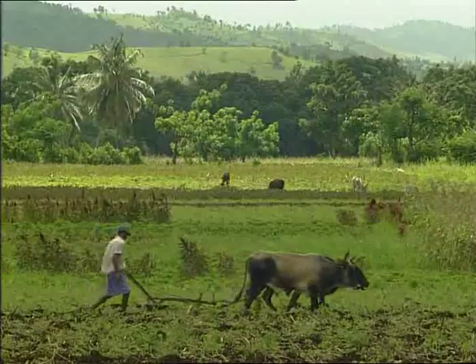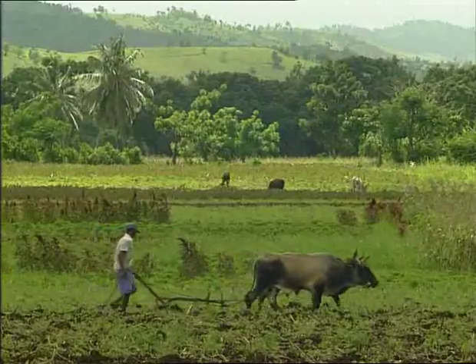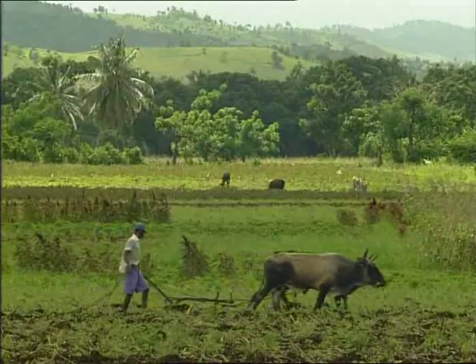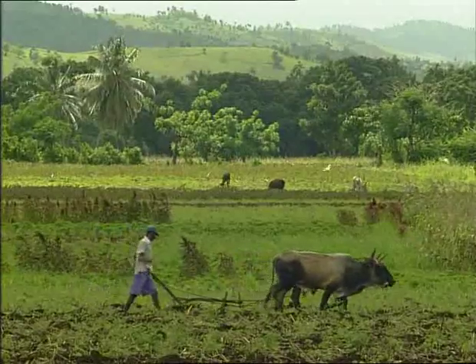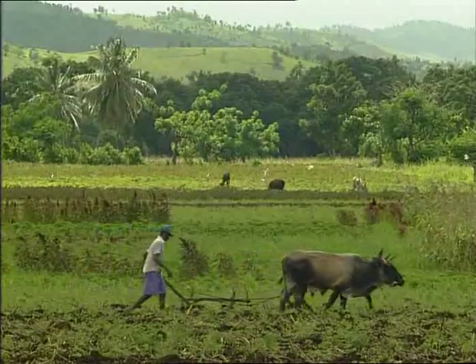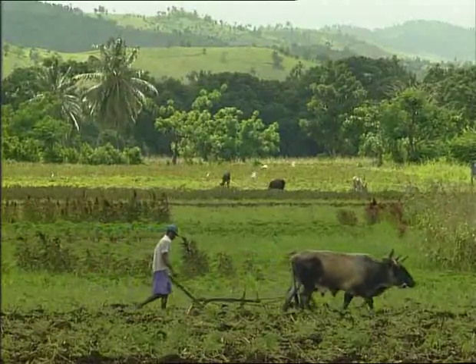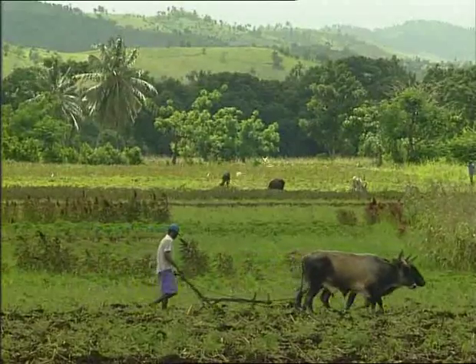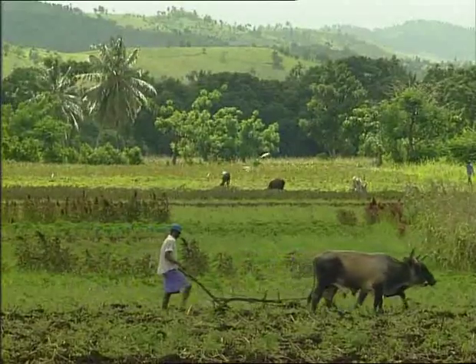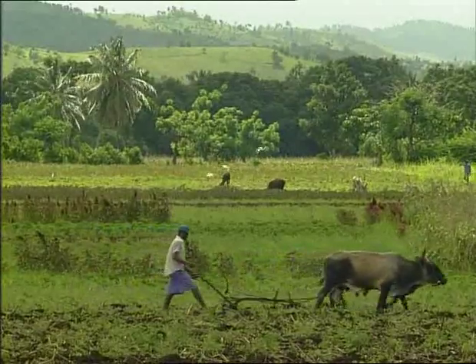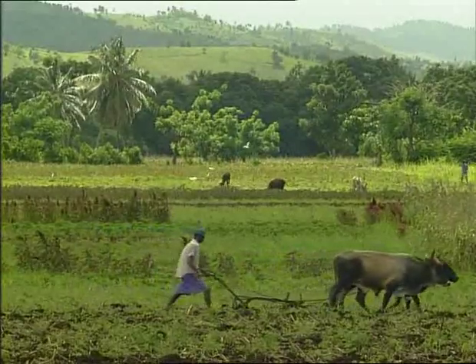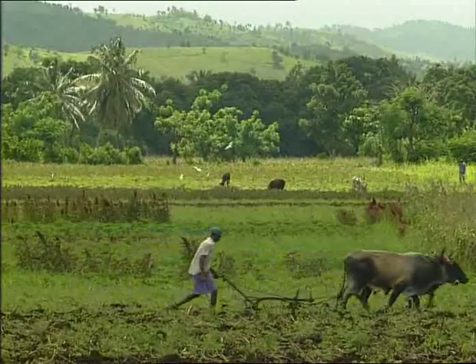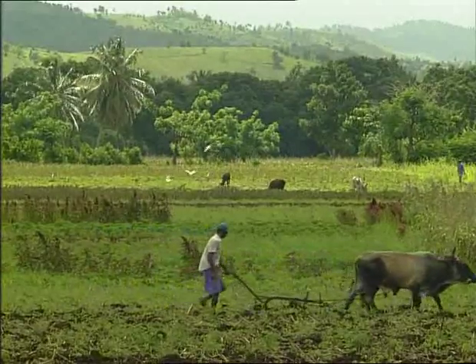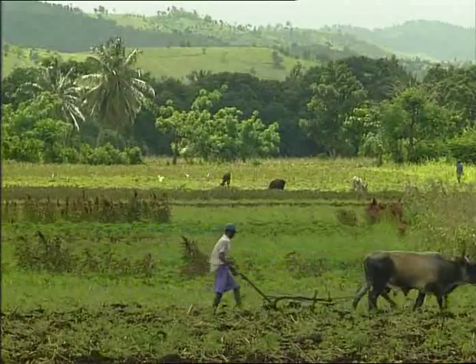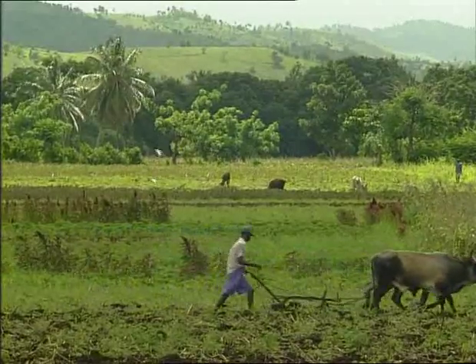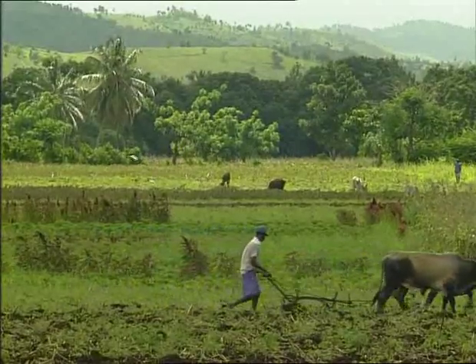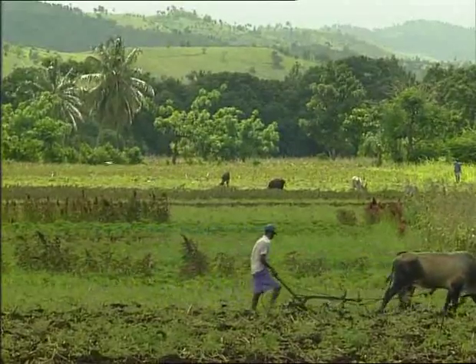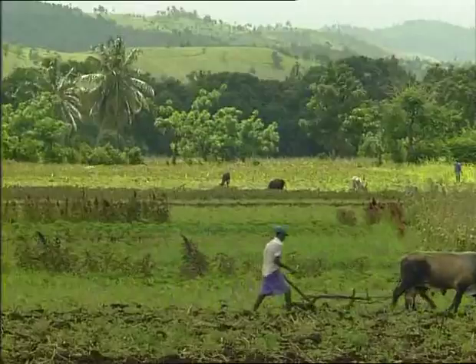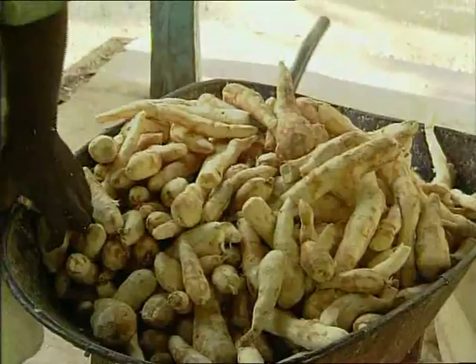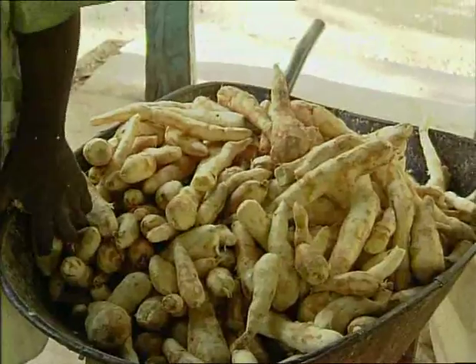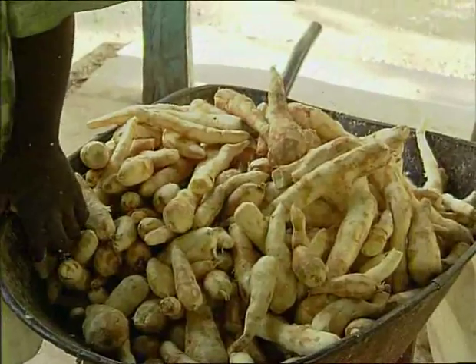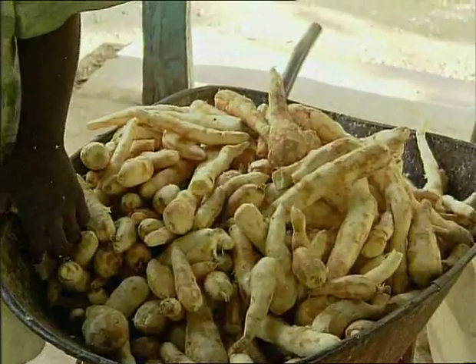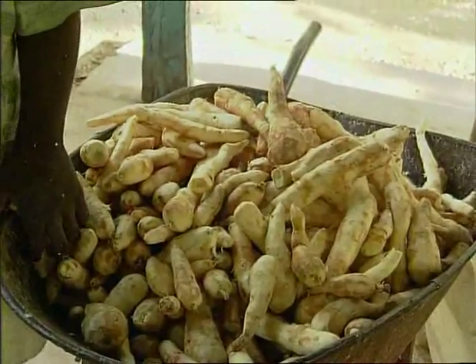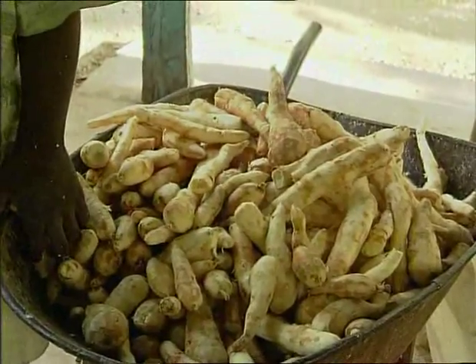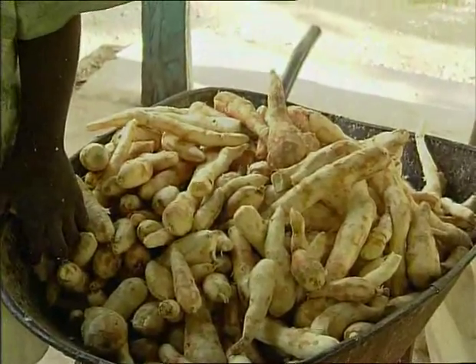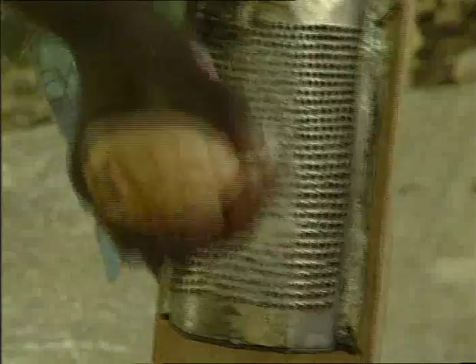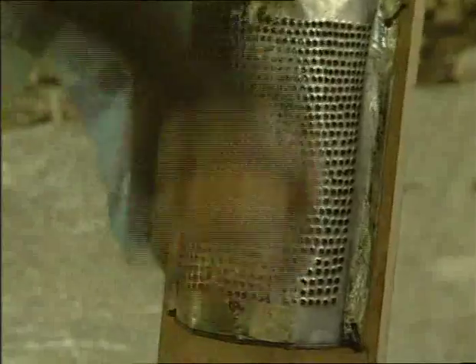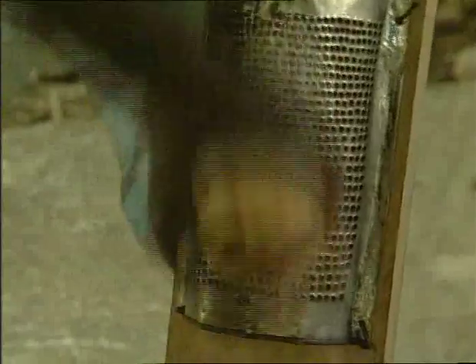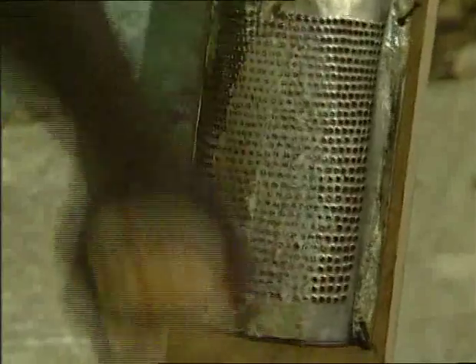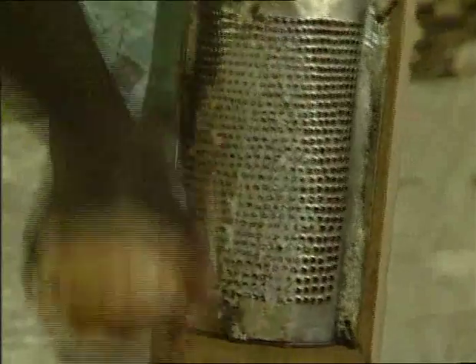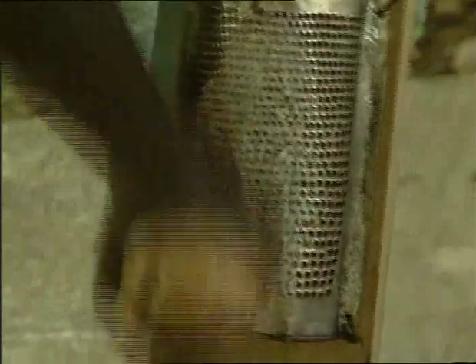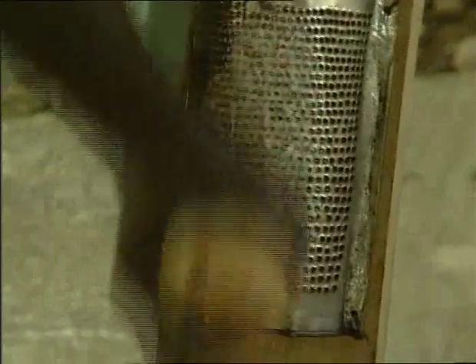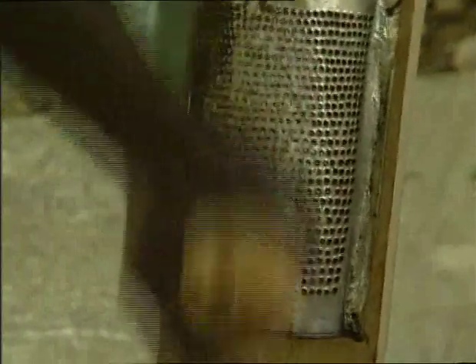In all countries of the world, and particularly in Haiti, agricultural produce such as cassava needs to be processed and preserved.